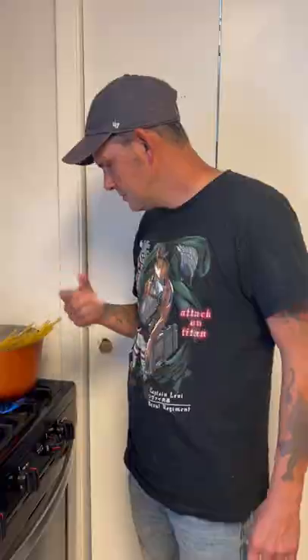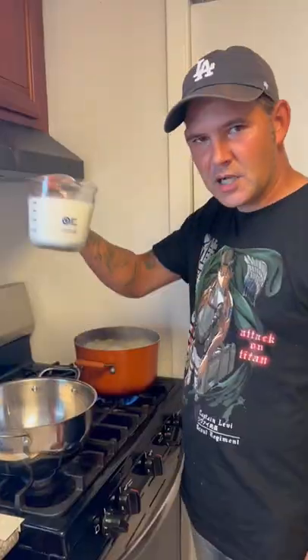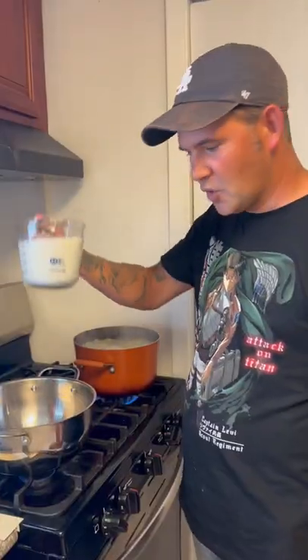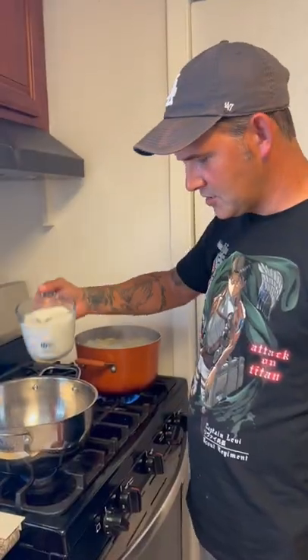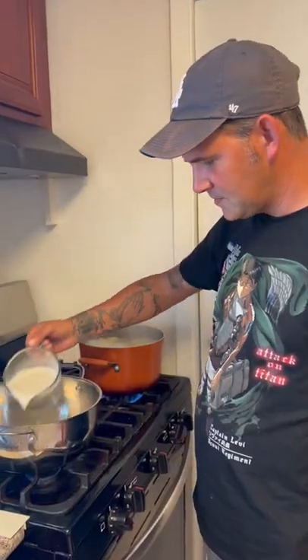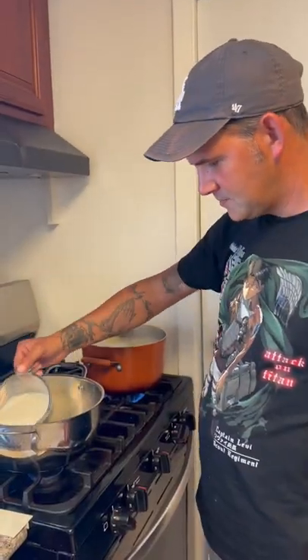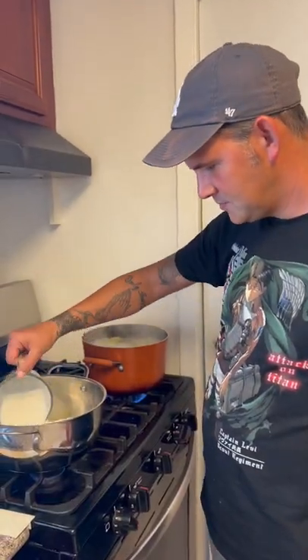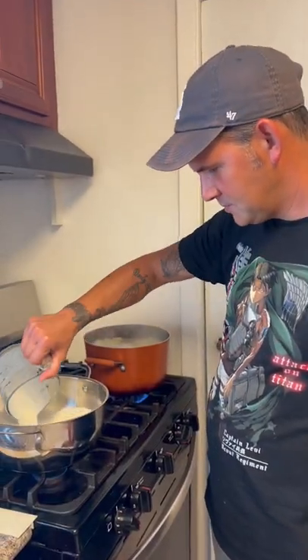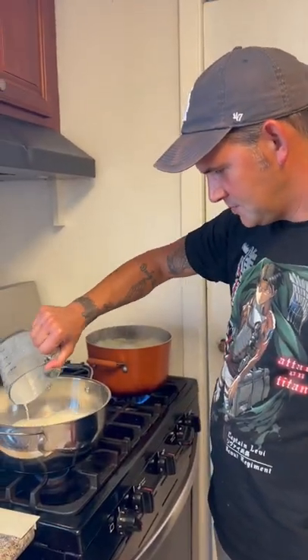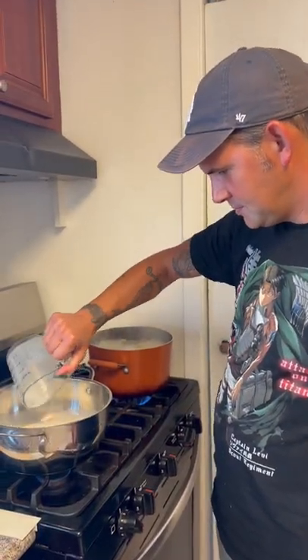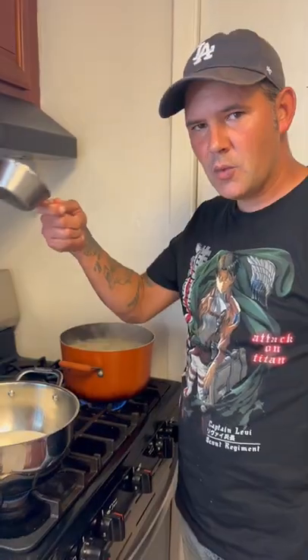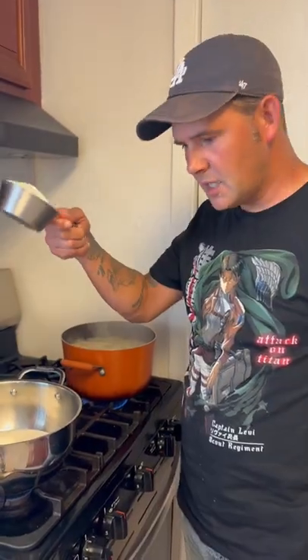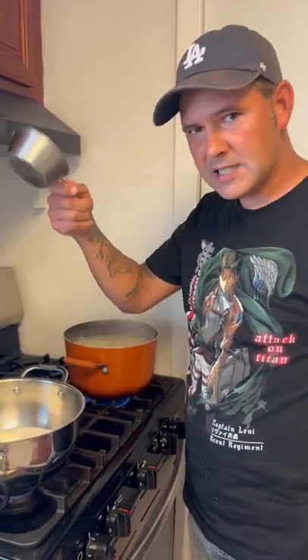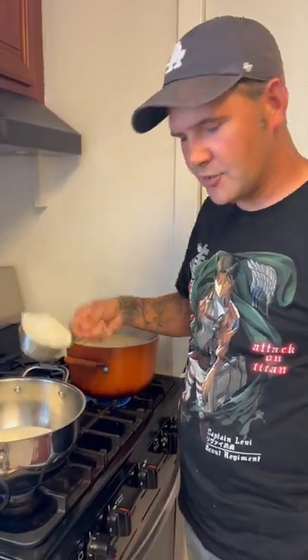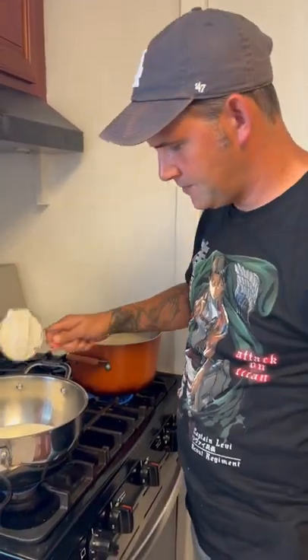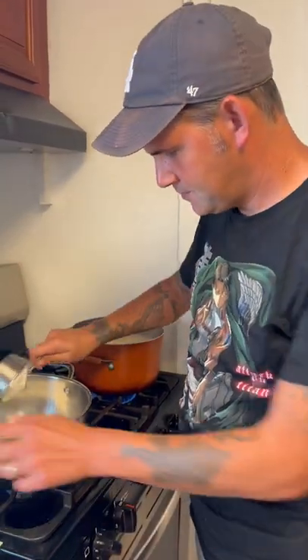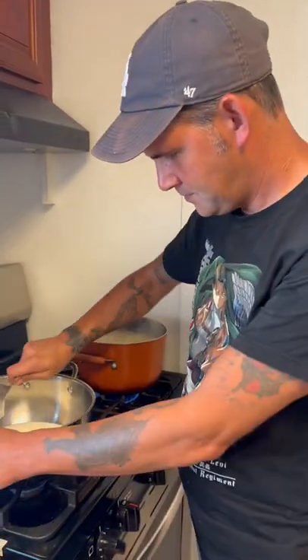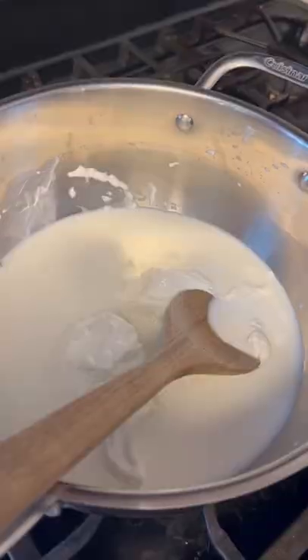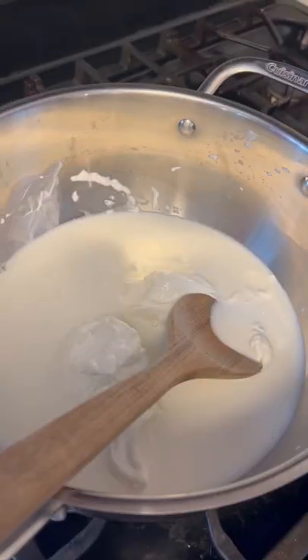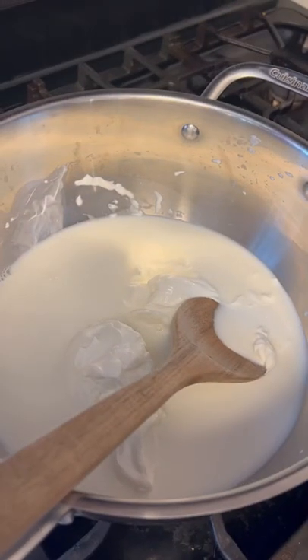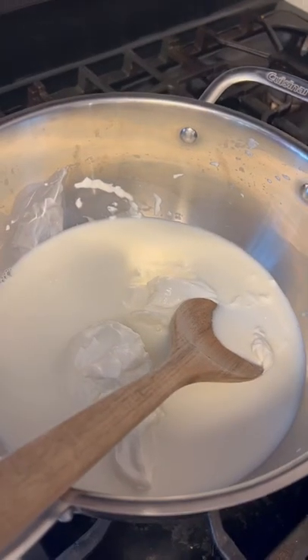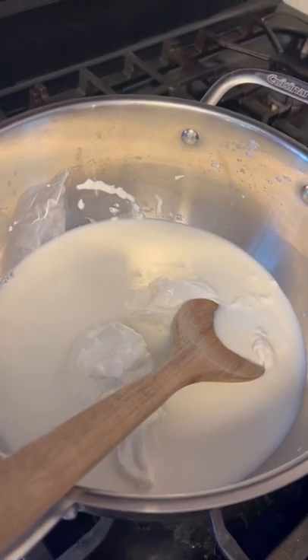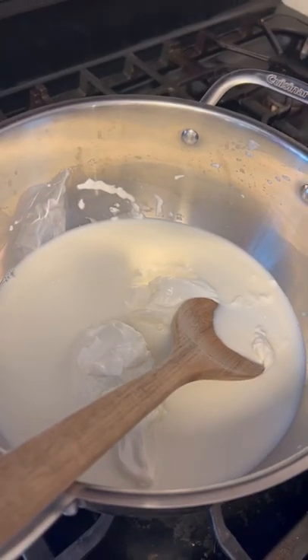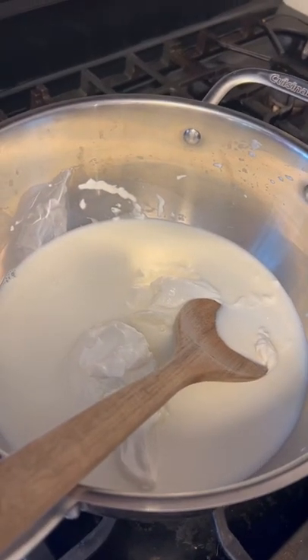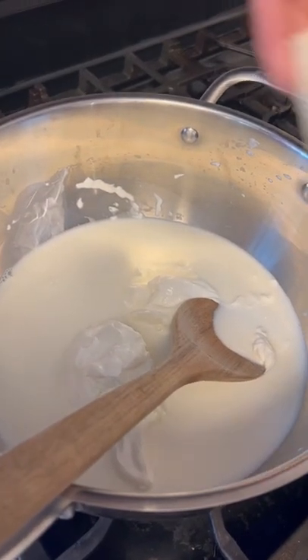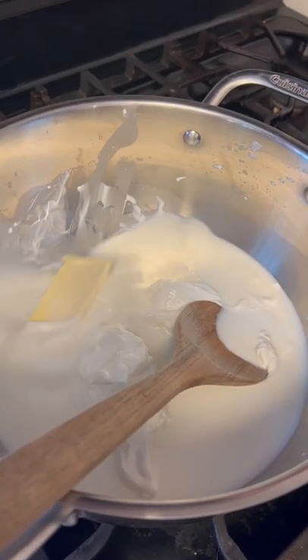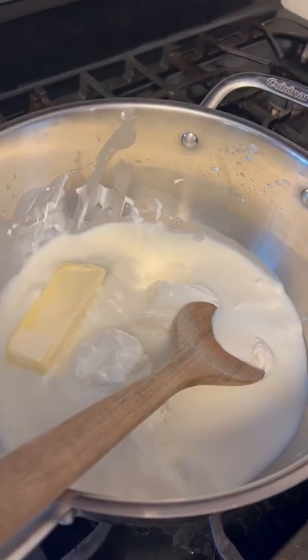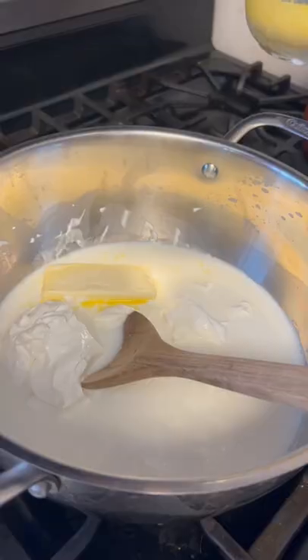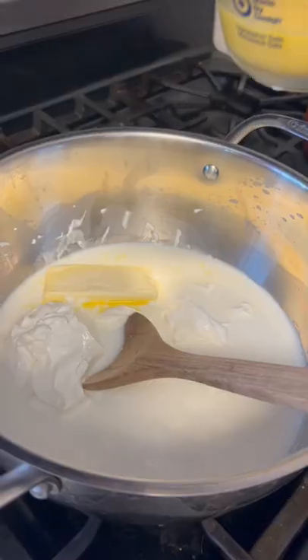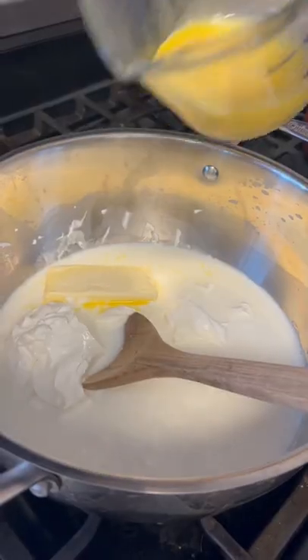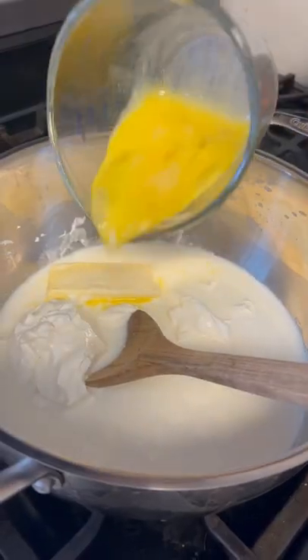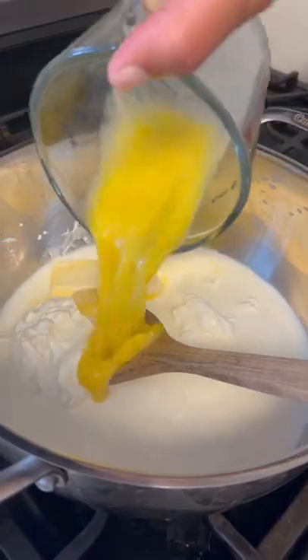Two cups of whole milk, y'all. One cup sour cream. Go ahead in there with six tablespoons of butter. Alright y'all, two large eggs.